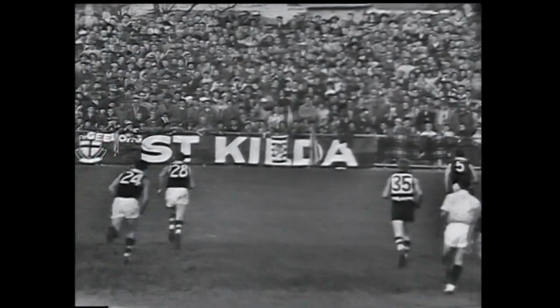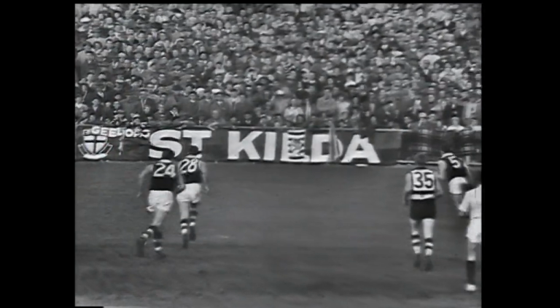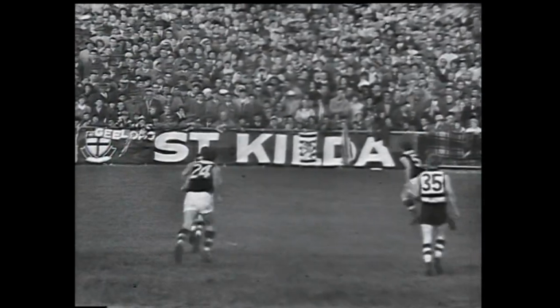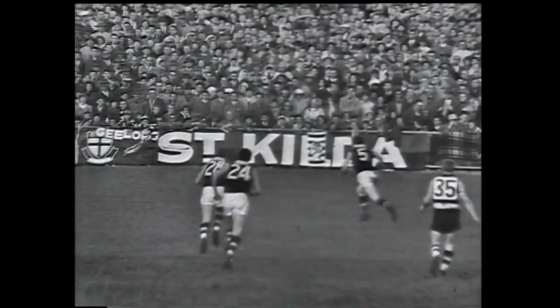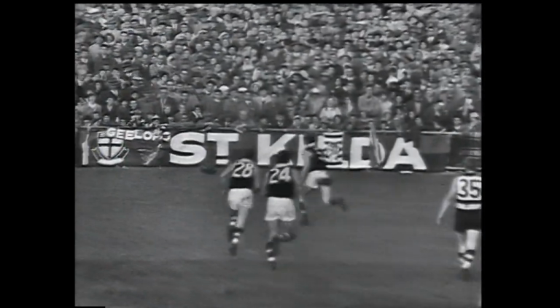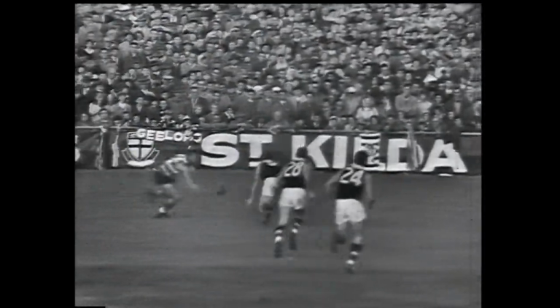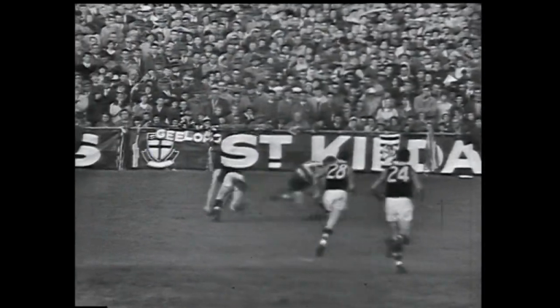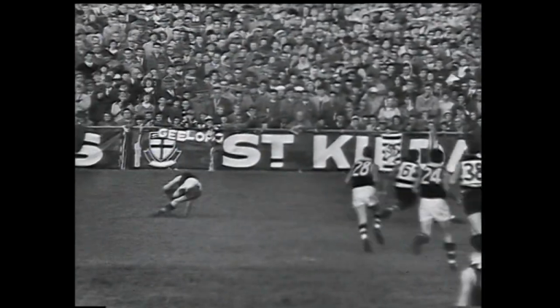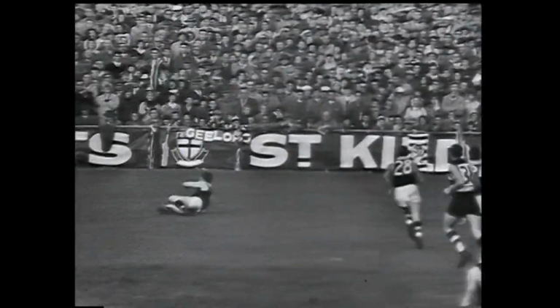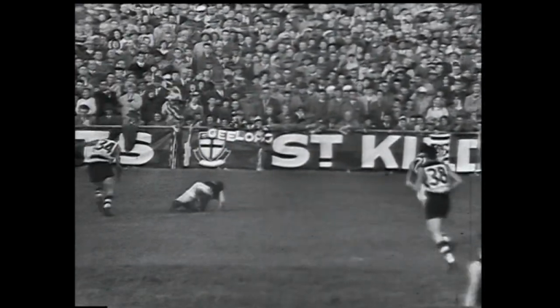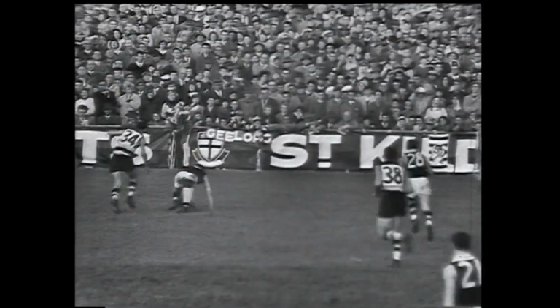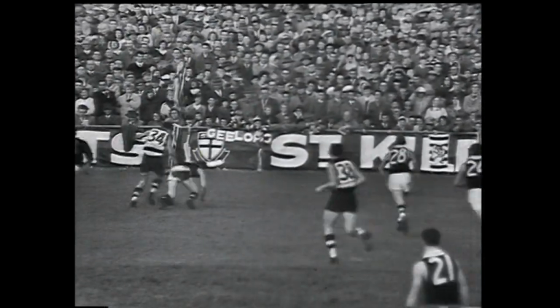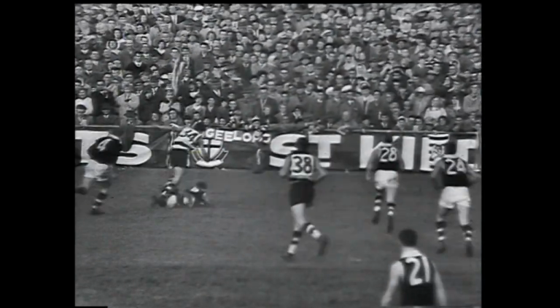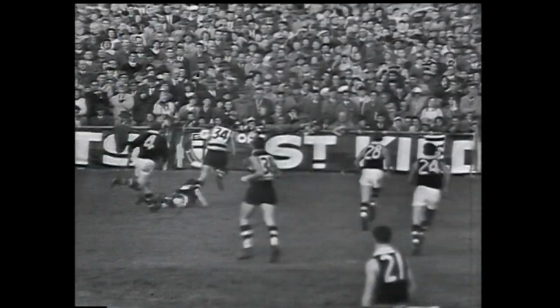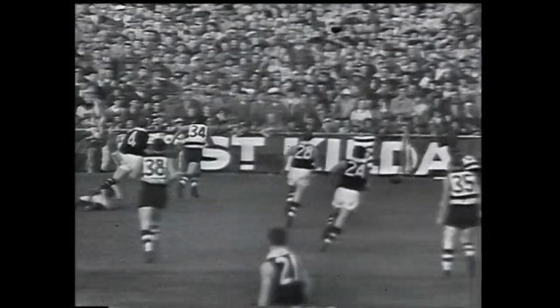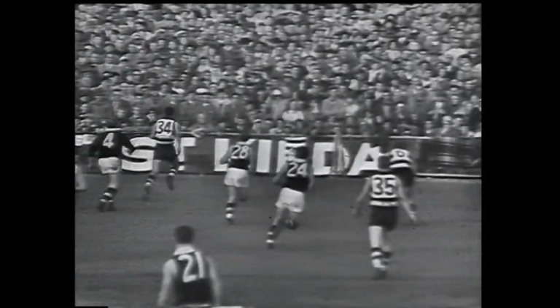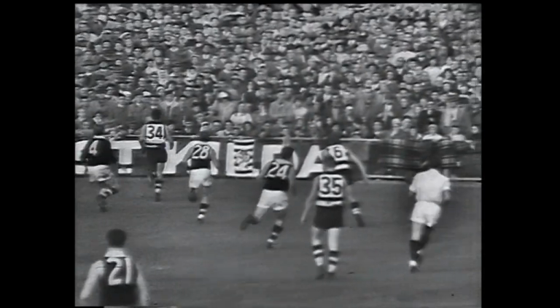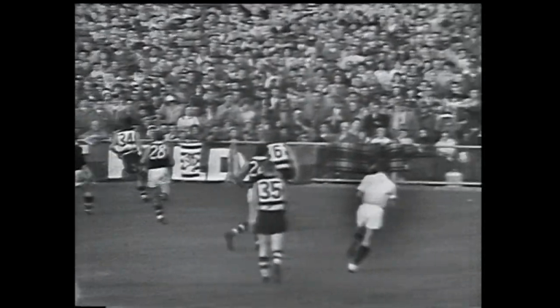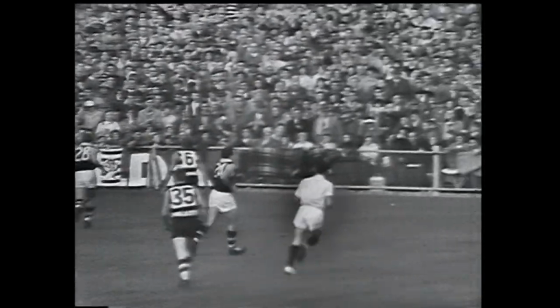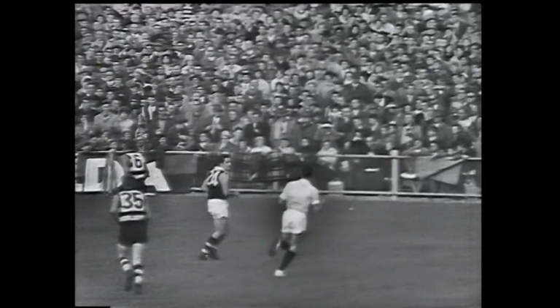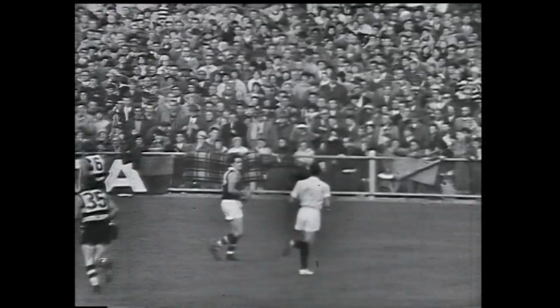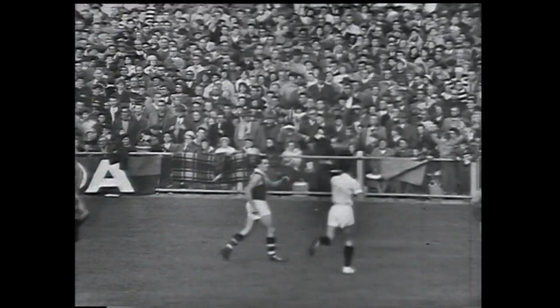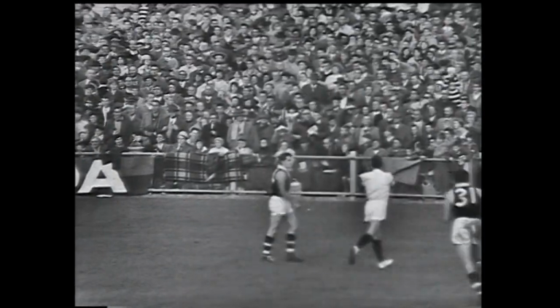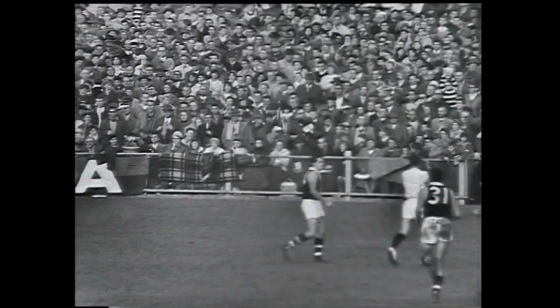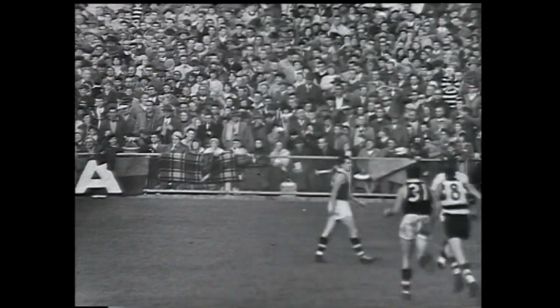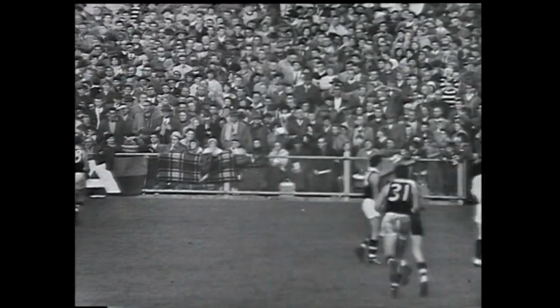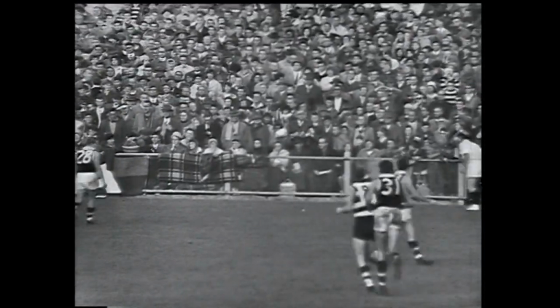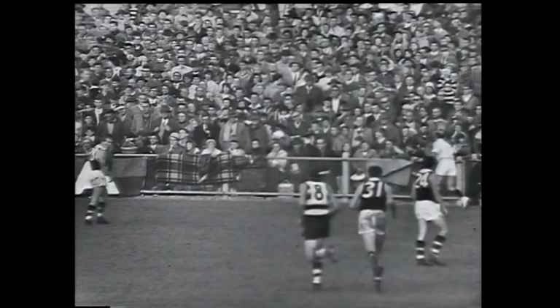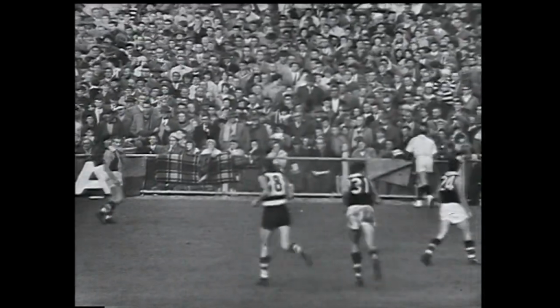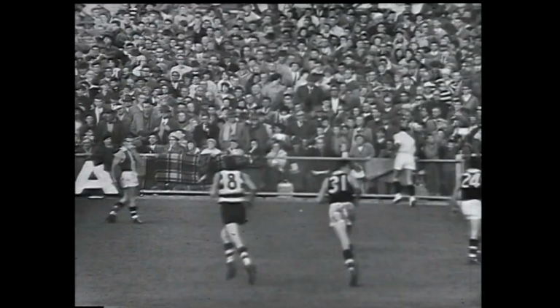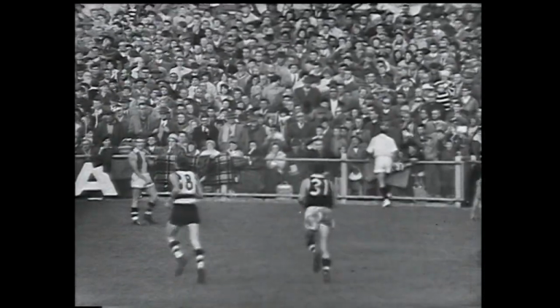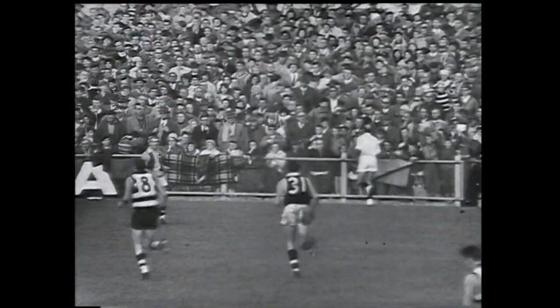Running in, it's number five for St Kilda — Stewart. He slides to the ground. The ball kicked away by Peter Walker coming through, number 34. And it's over the line again — out of bounds on the centre wing.